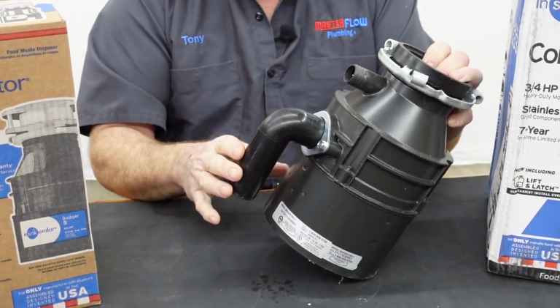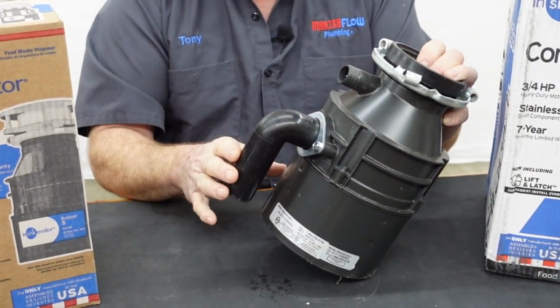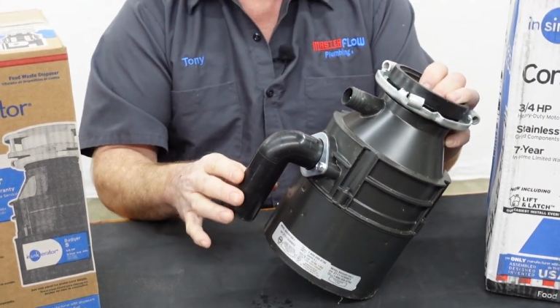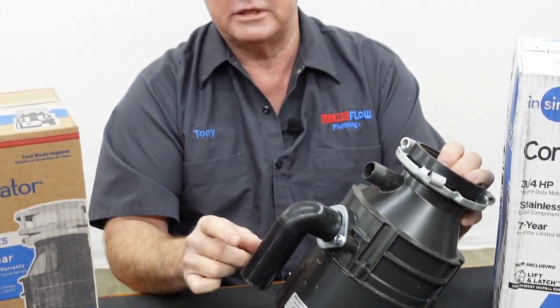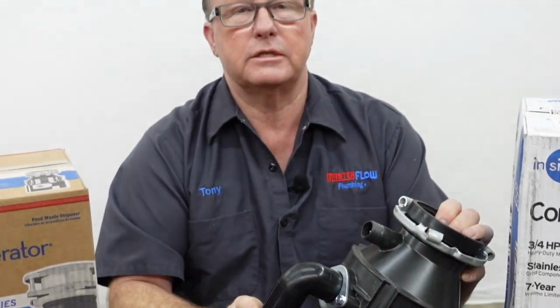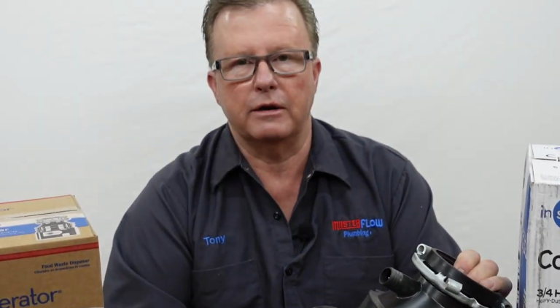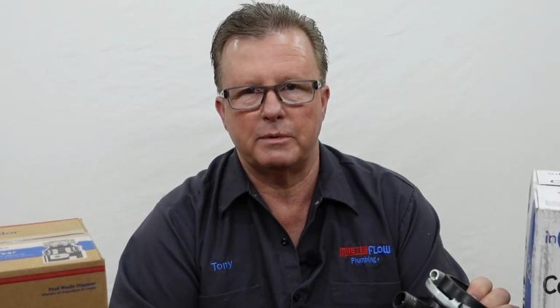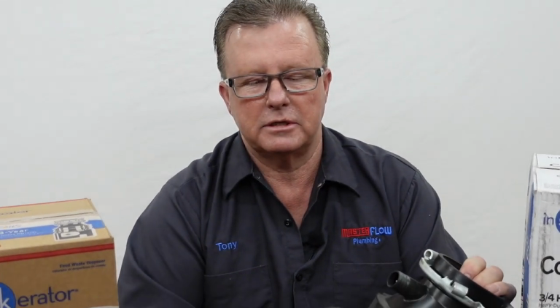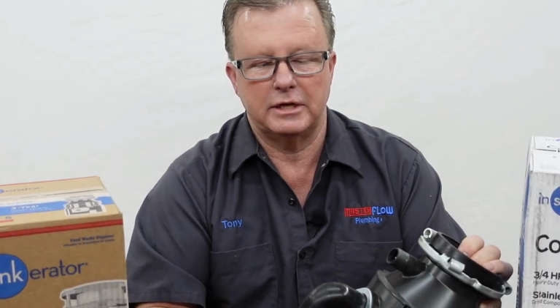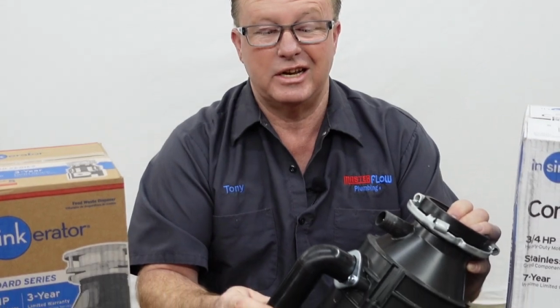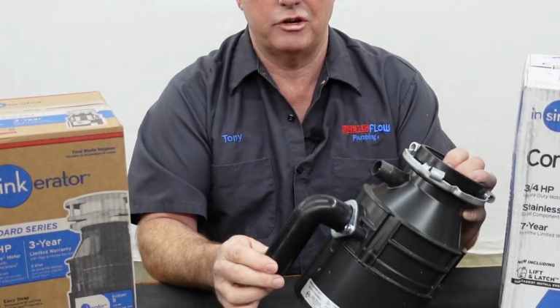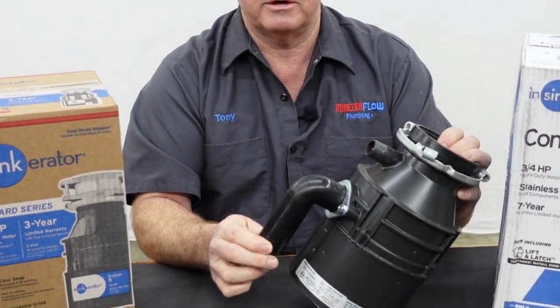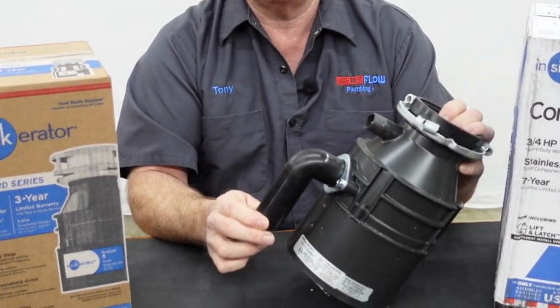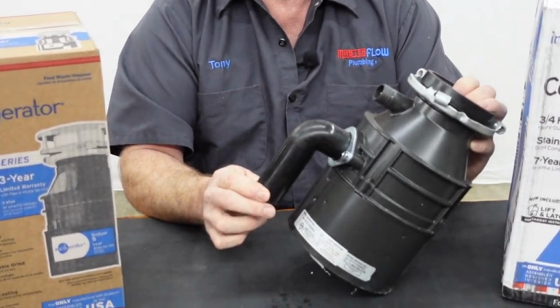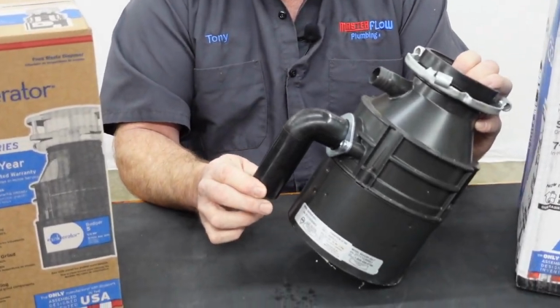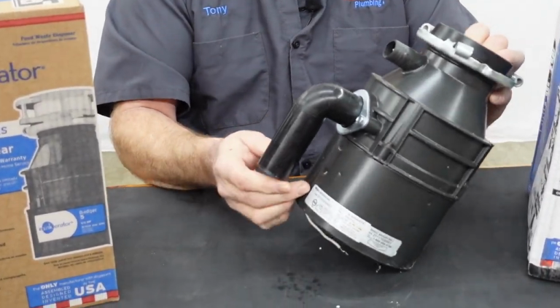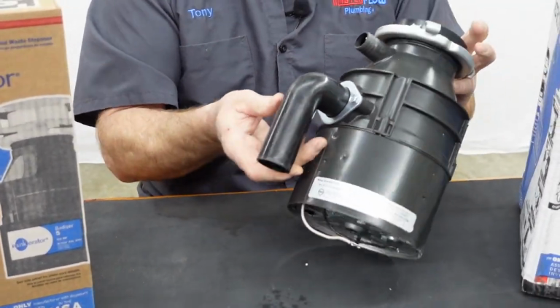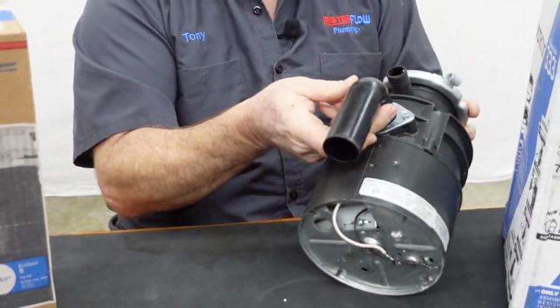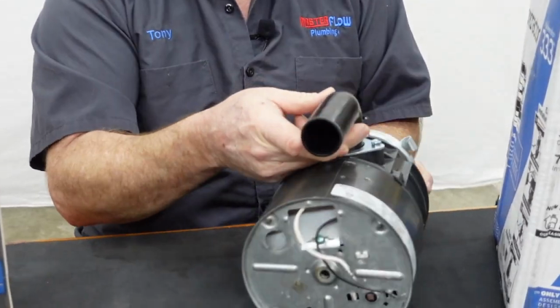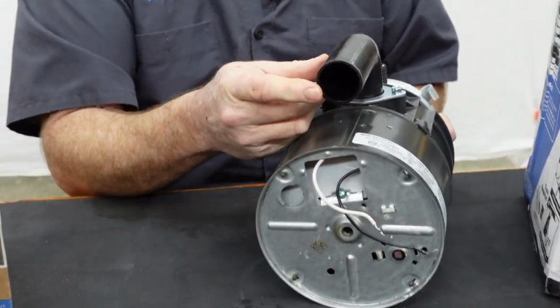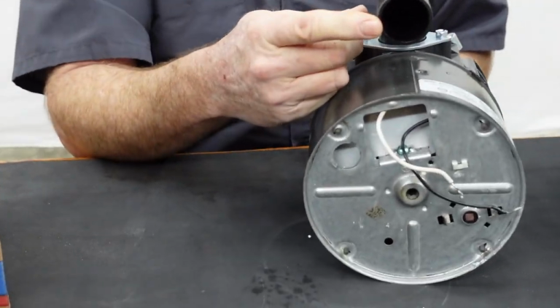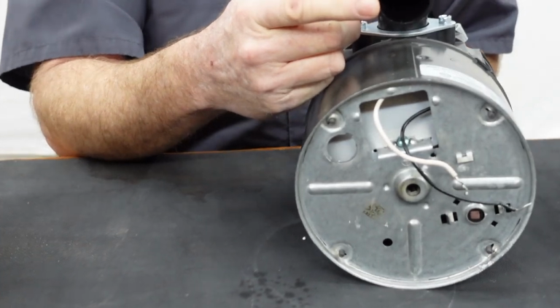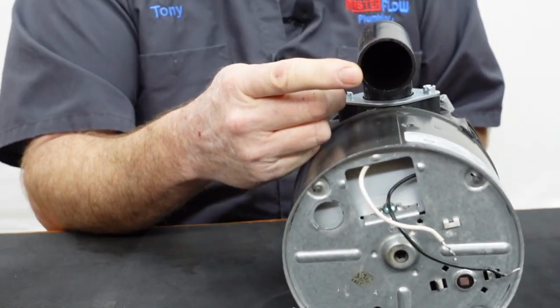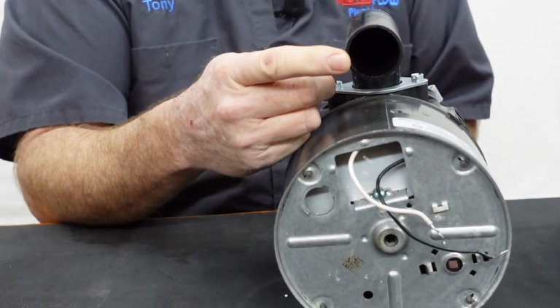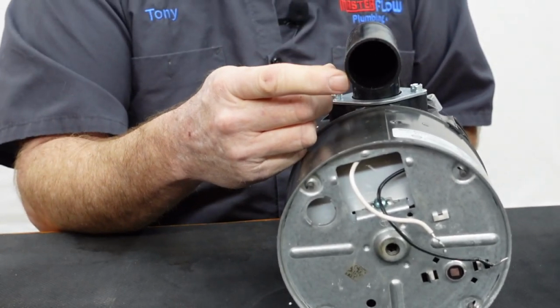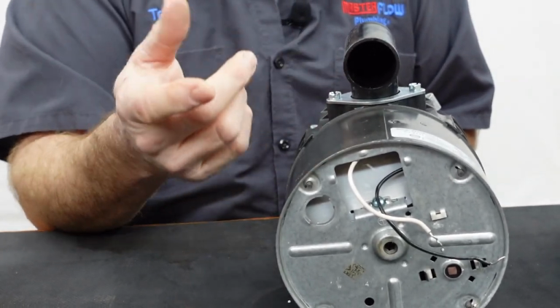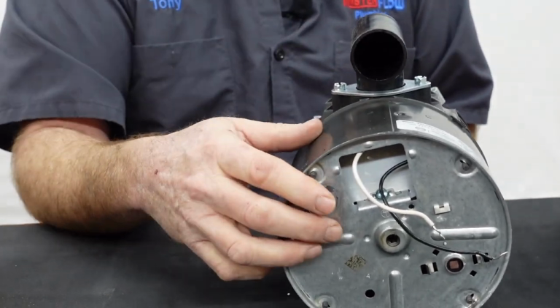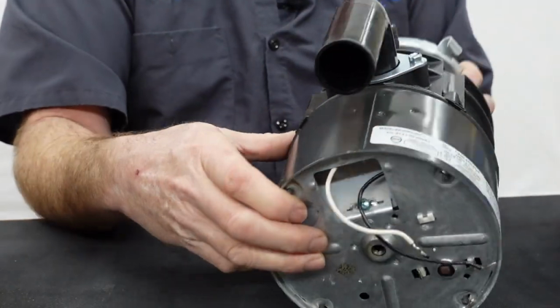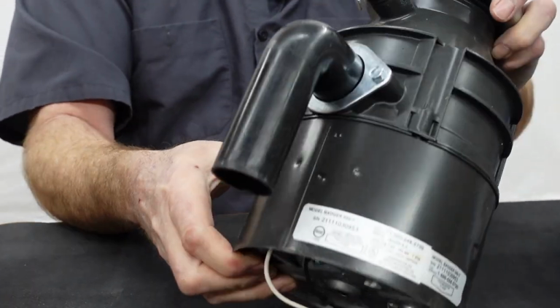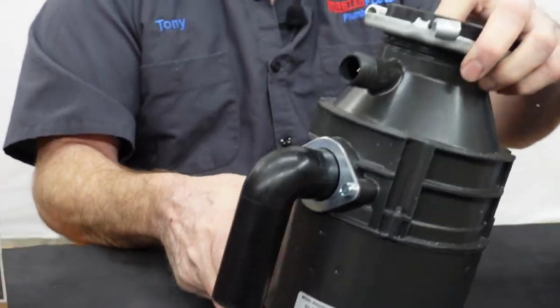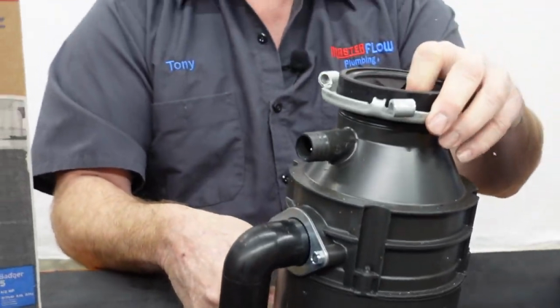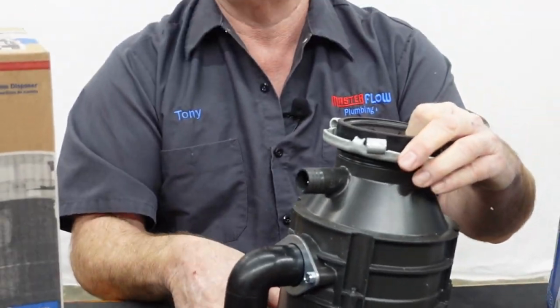You can see this is nowhere near a two-inch pipe. This is actually an inch-and-a-half tubular elbow that comes off of here, so the inside diameter is actually that small. So having a bigger, more powerful garbage disposal is not really going to help you.